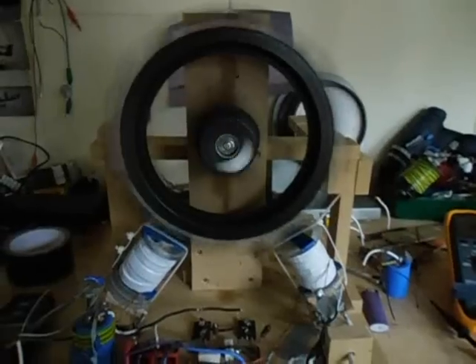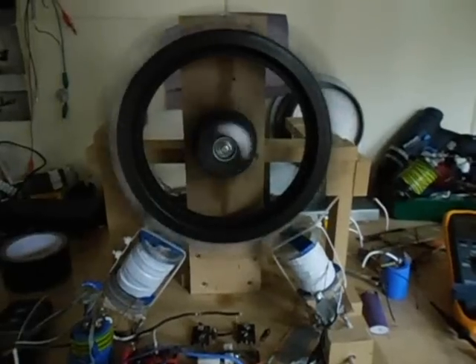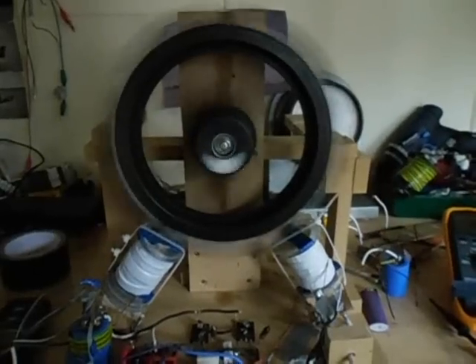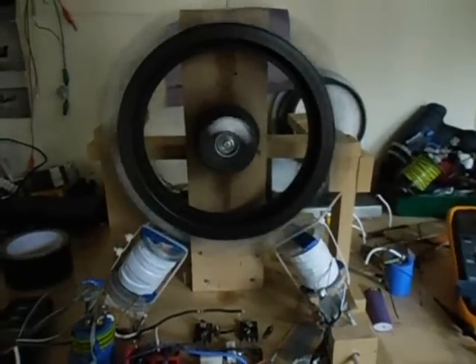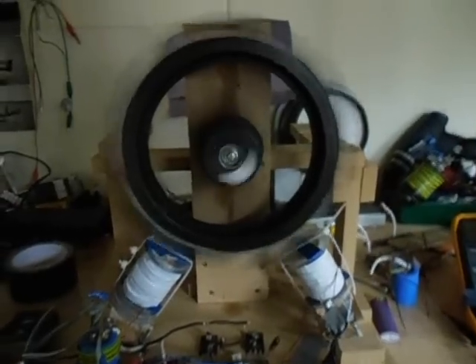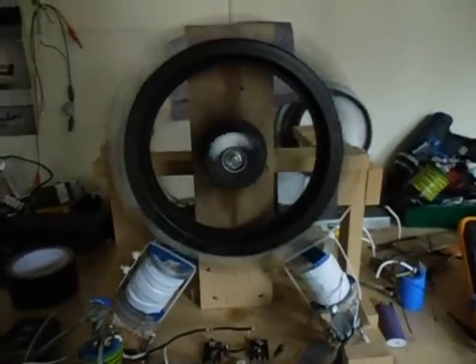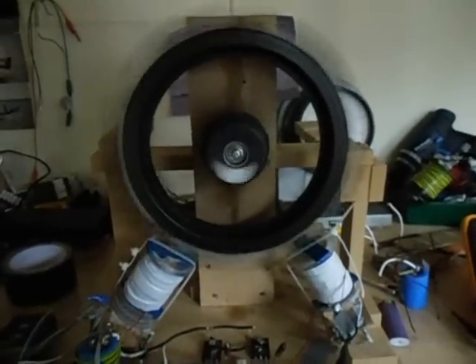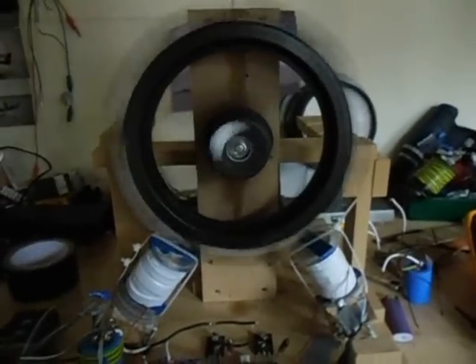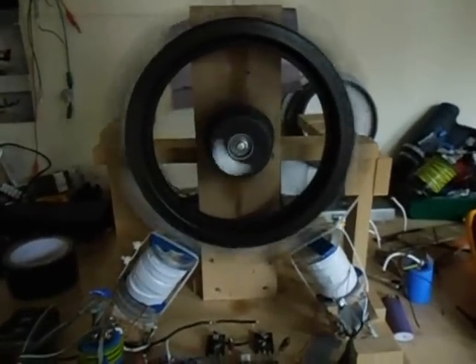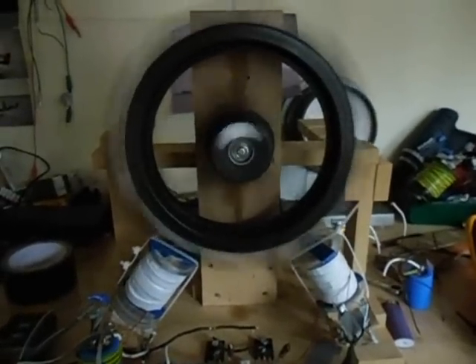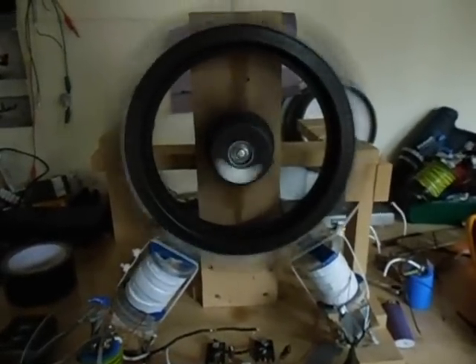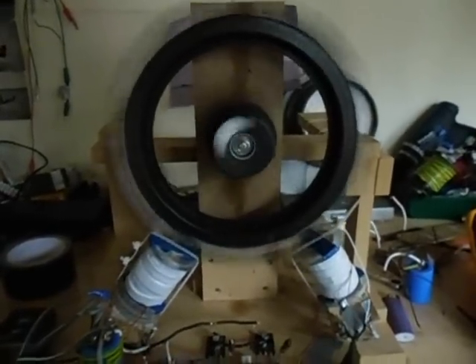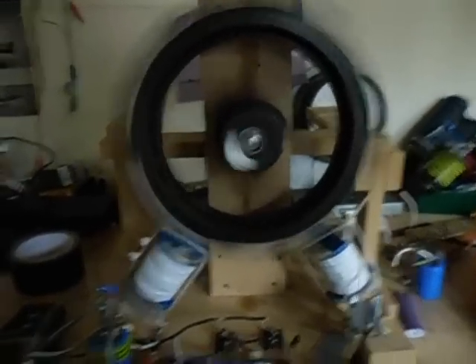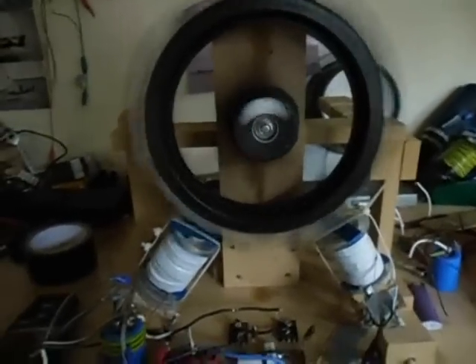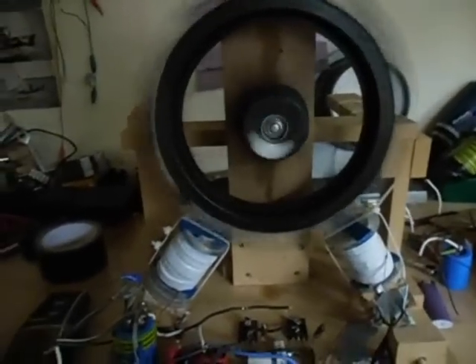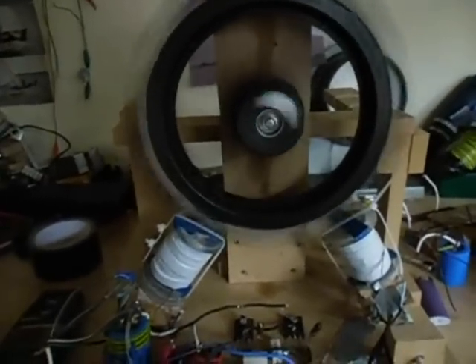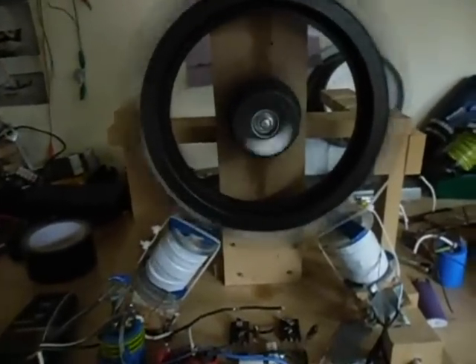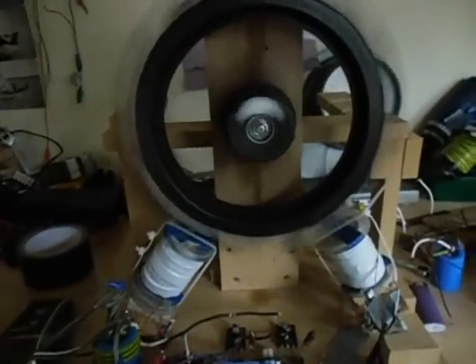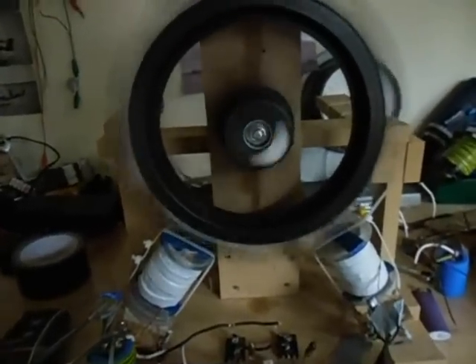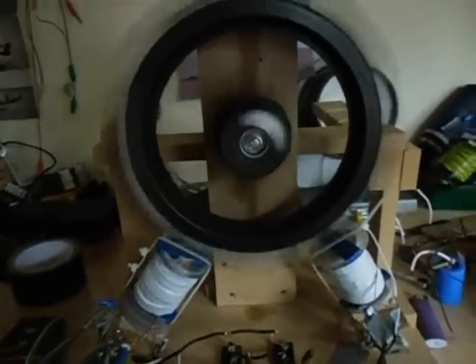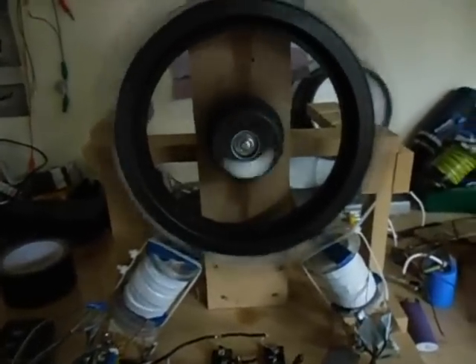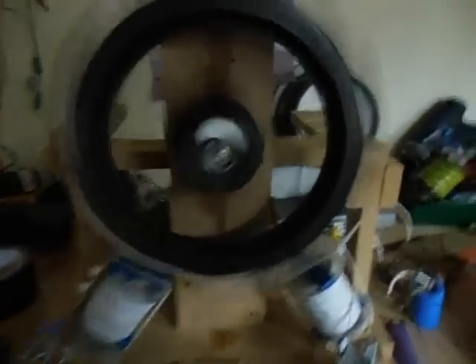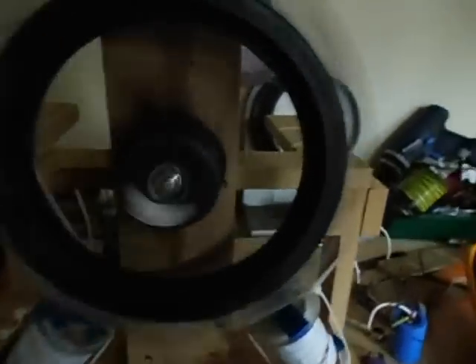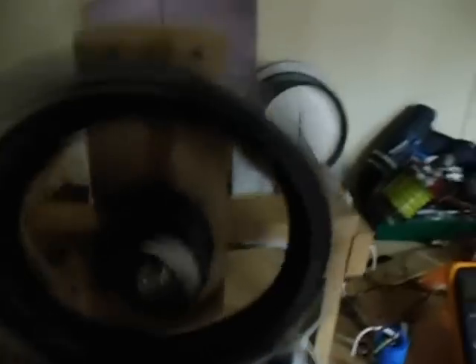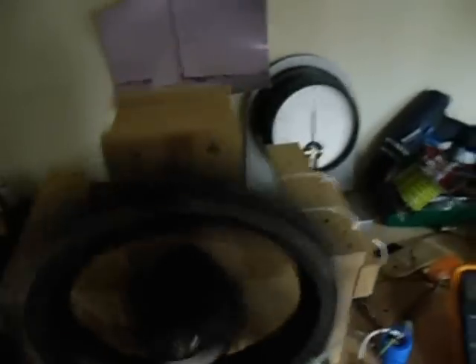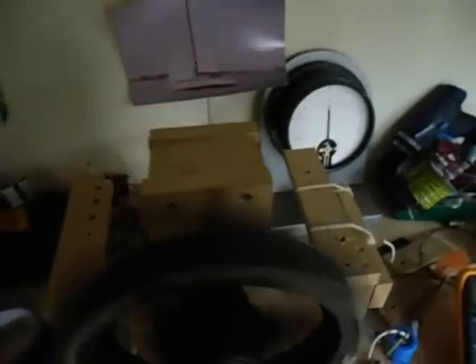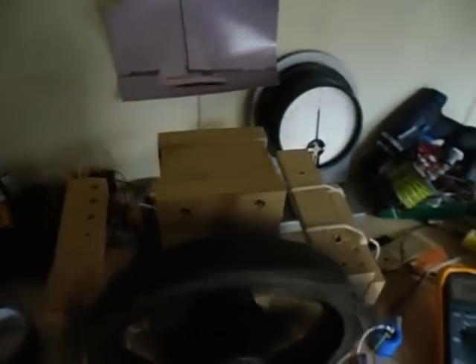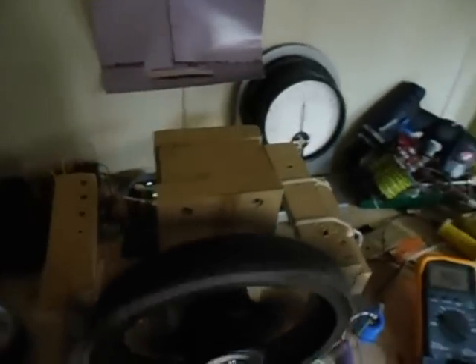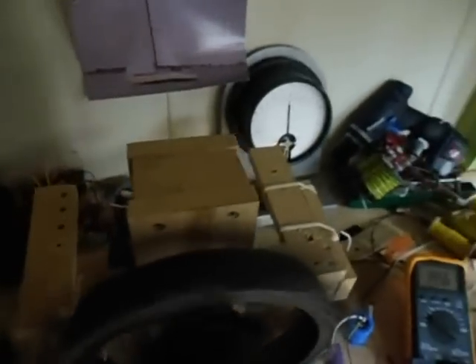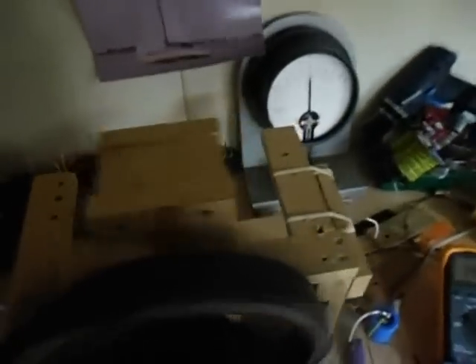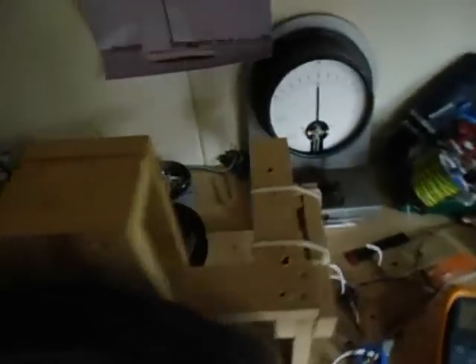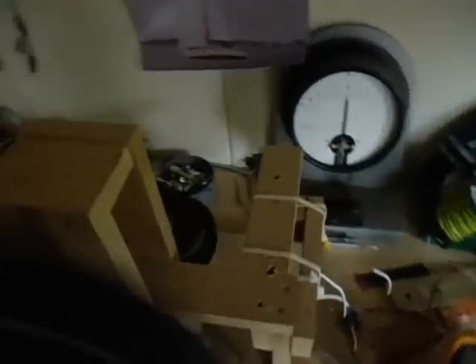I just want to show where I'm at now. I just dismantled the generator wheel.